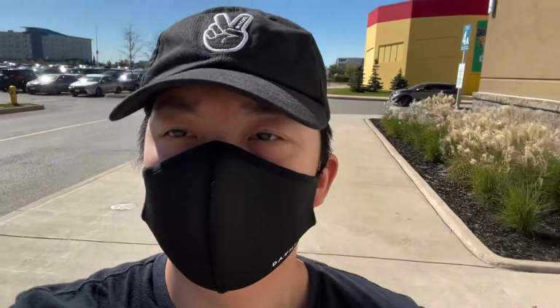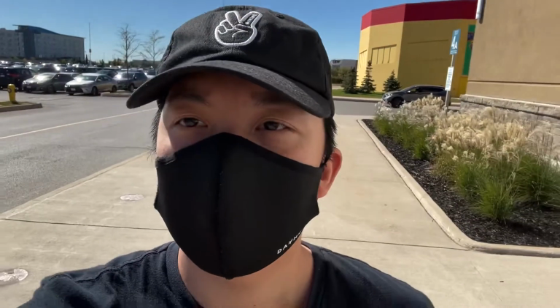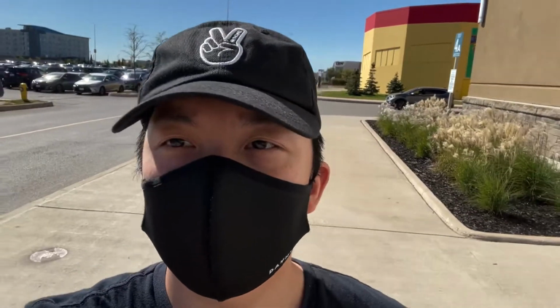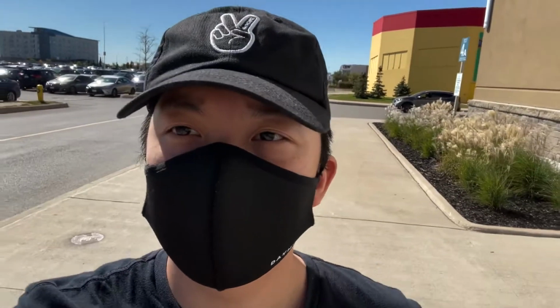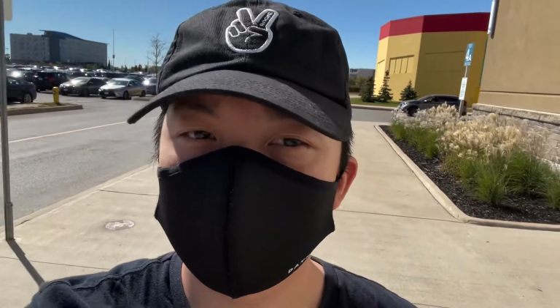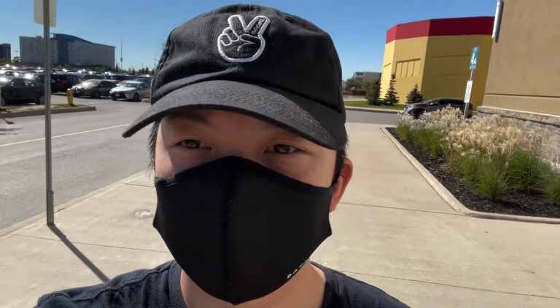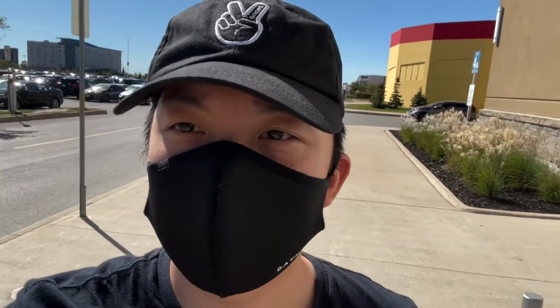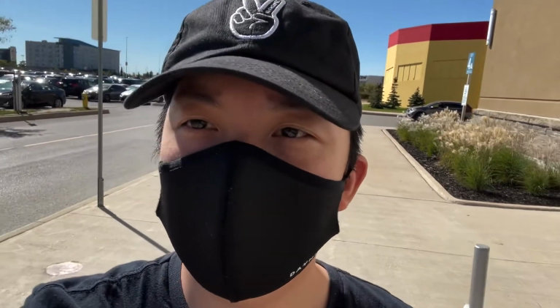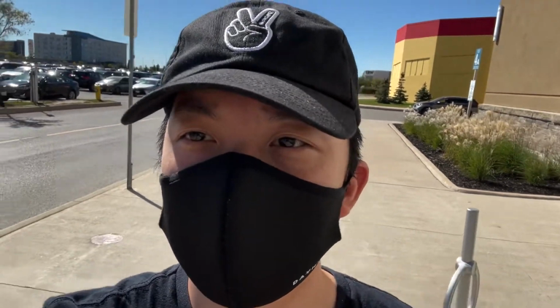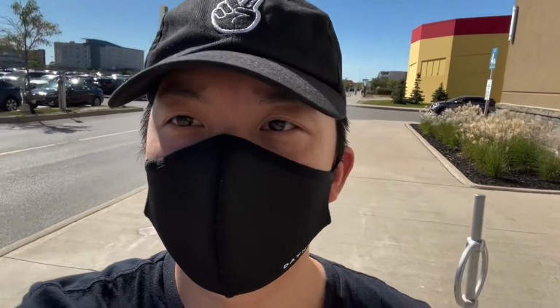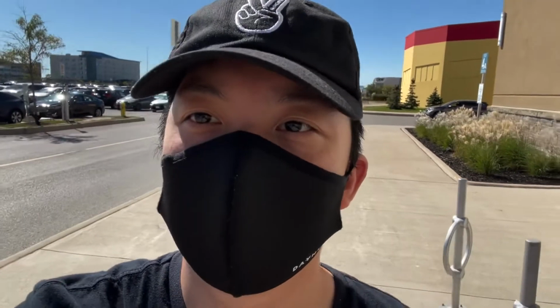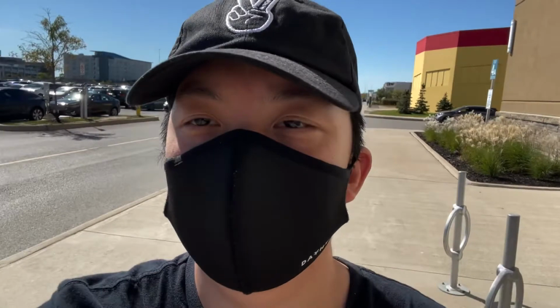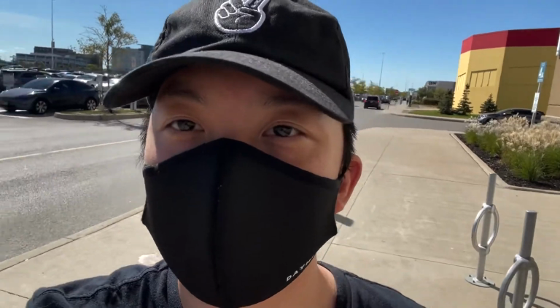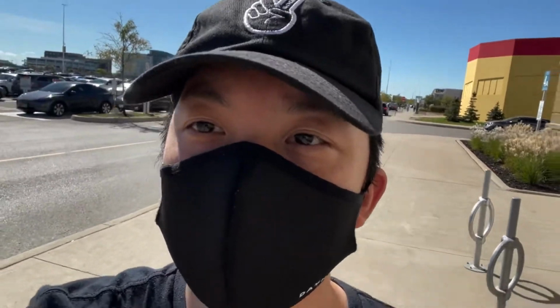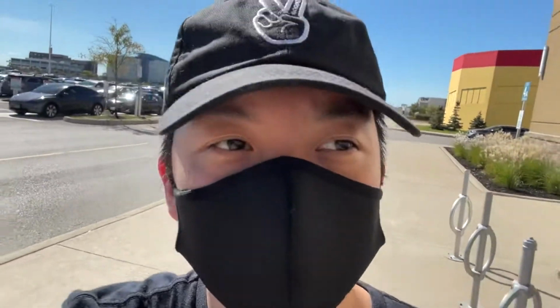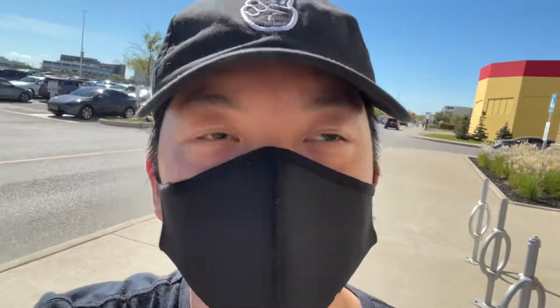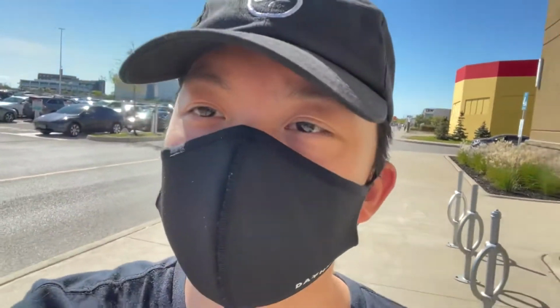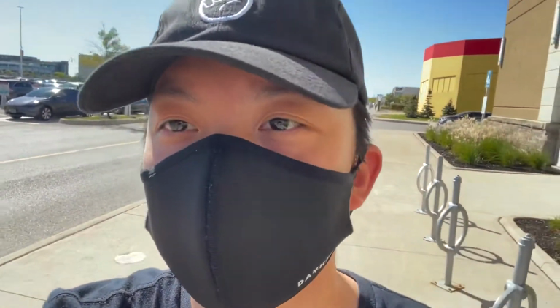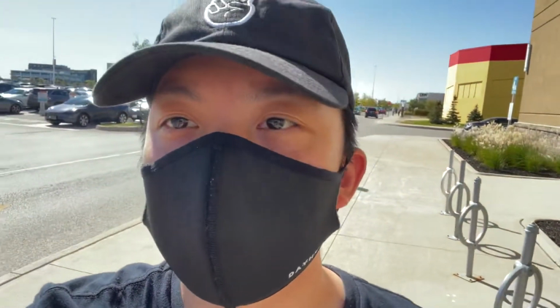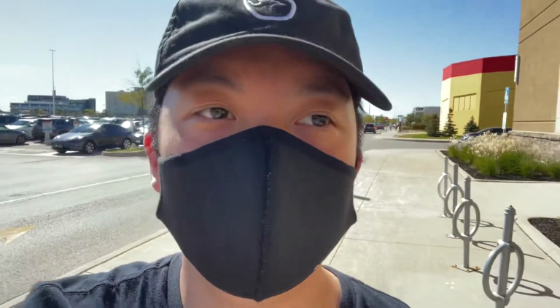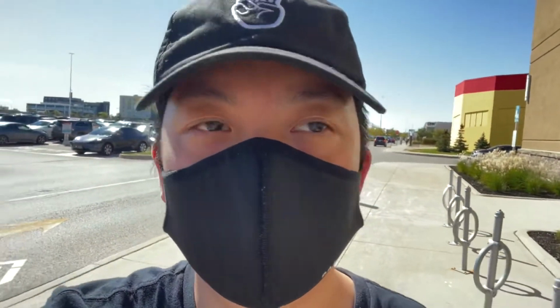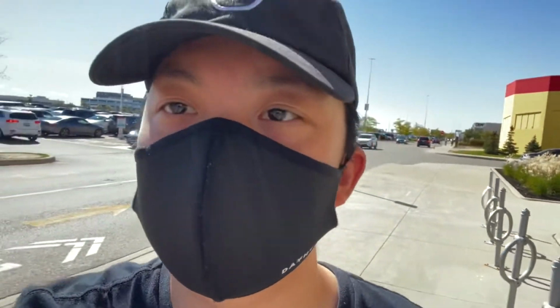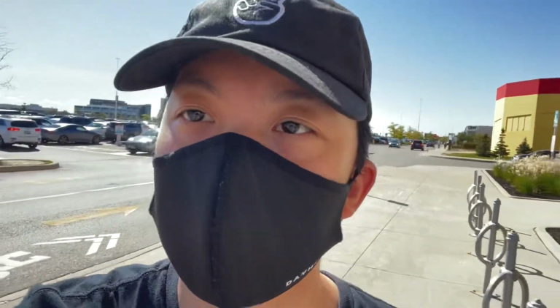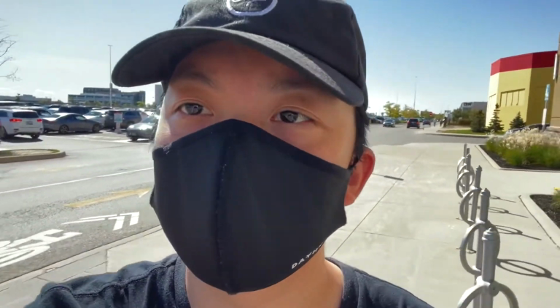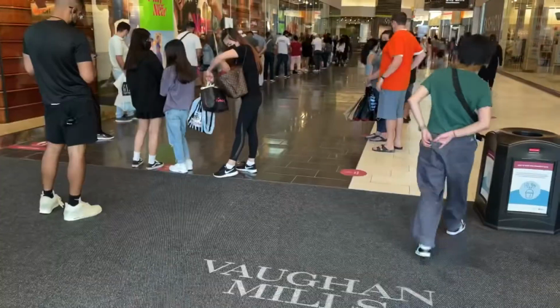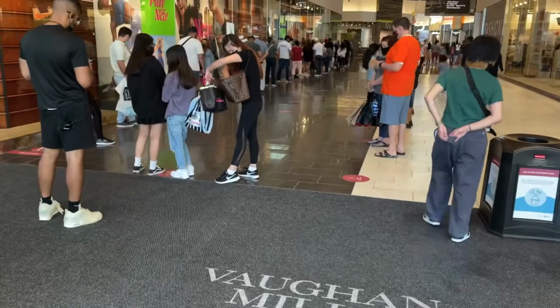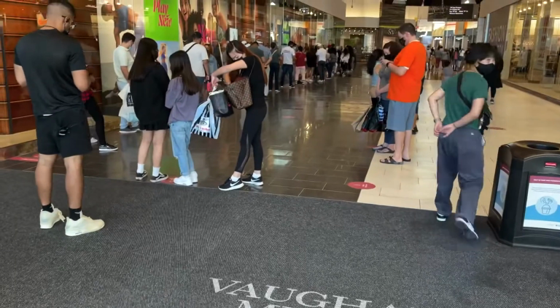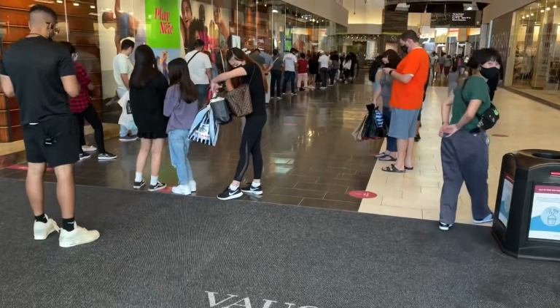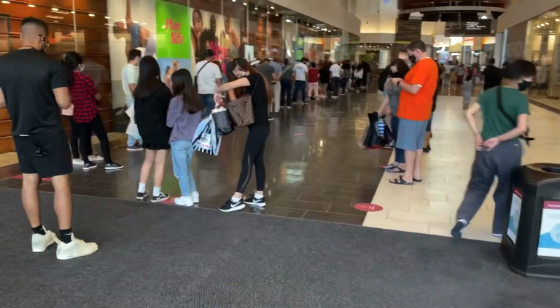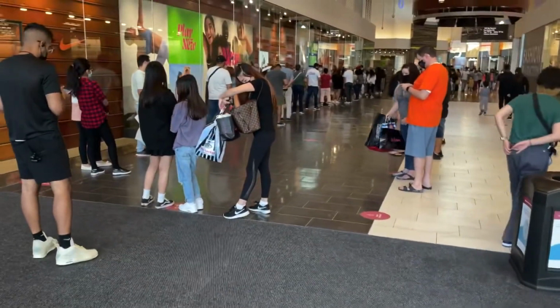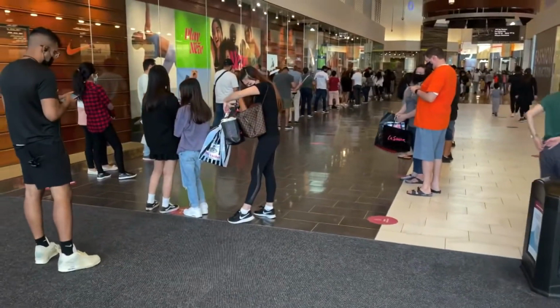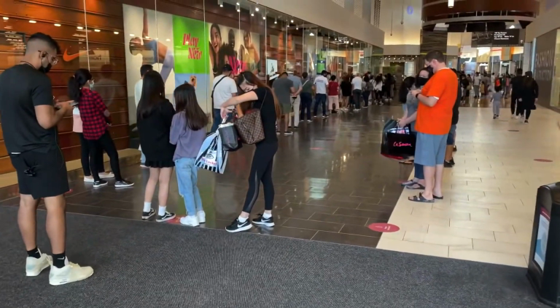So I'm at Vaughan Mills, first time here in a long time. About to go into the Nike factory store first, obviously, to see what they have. Or maybe not.